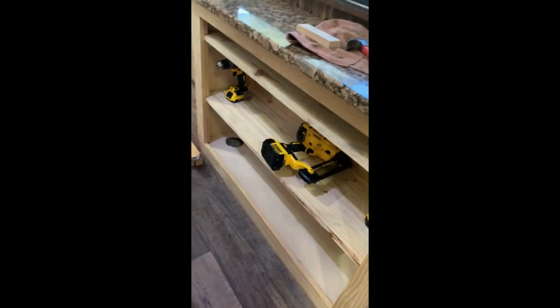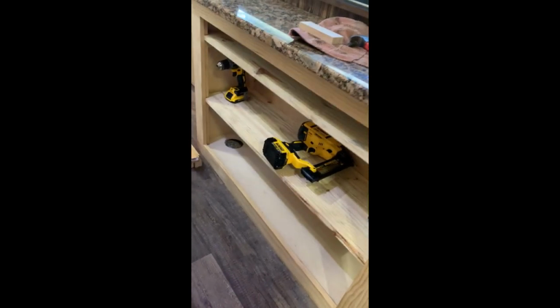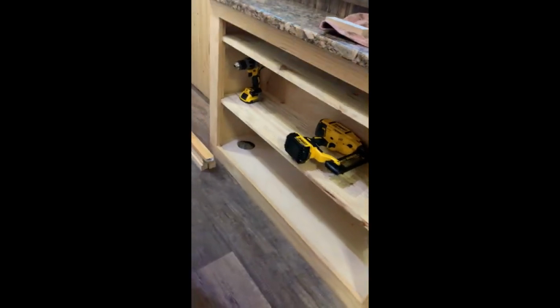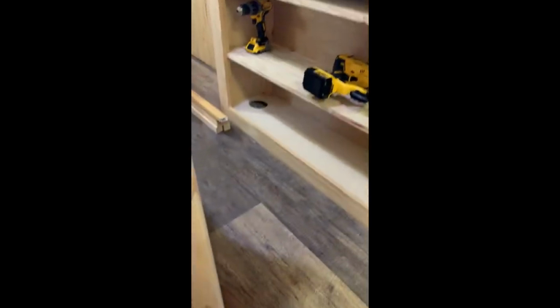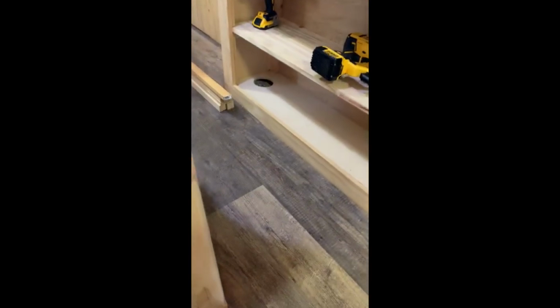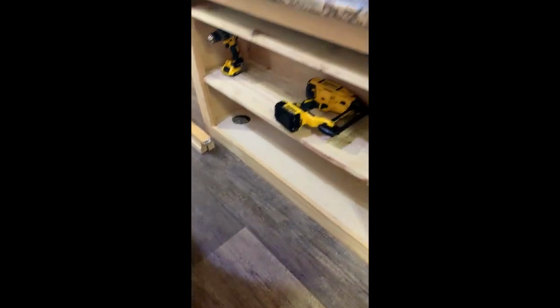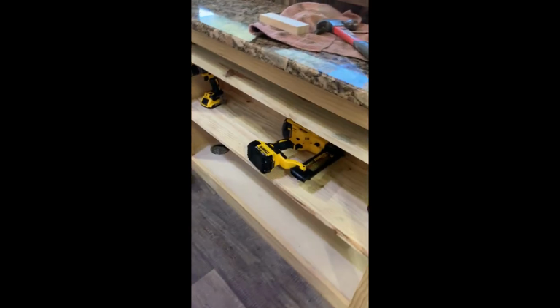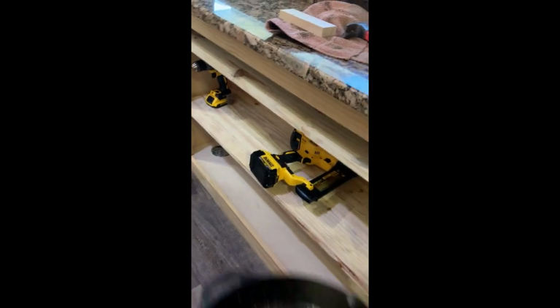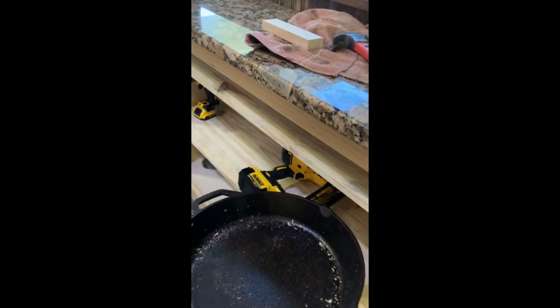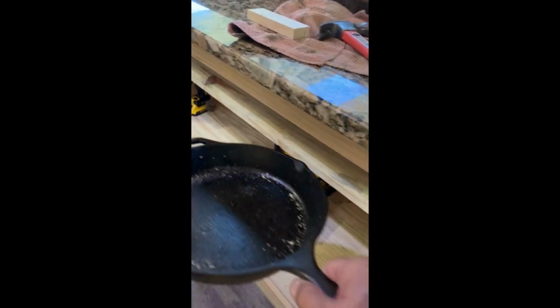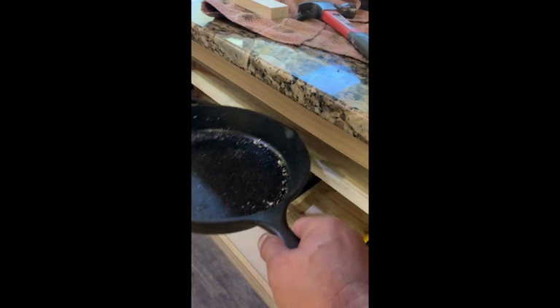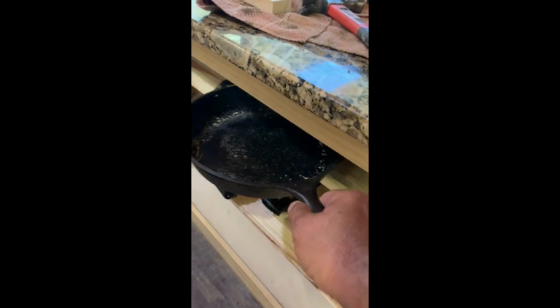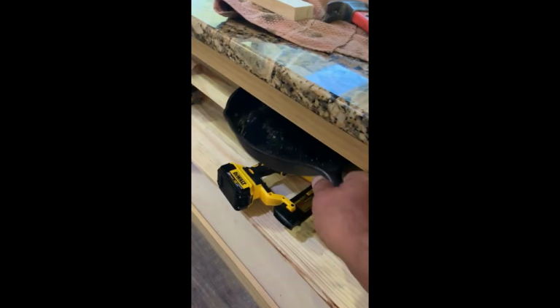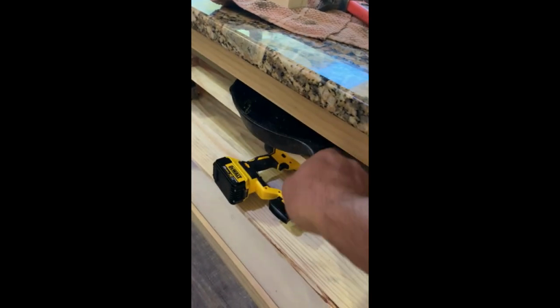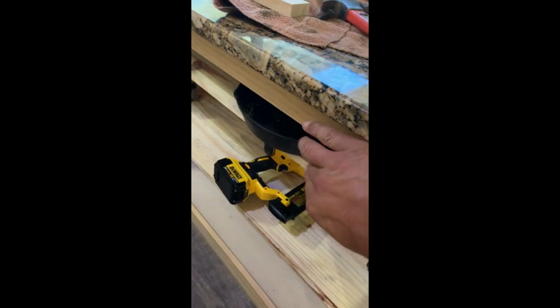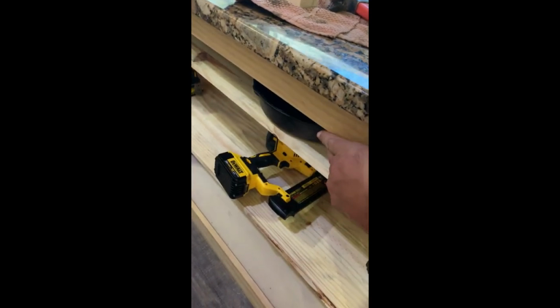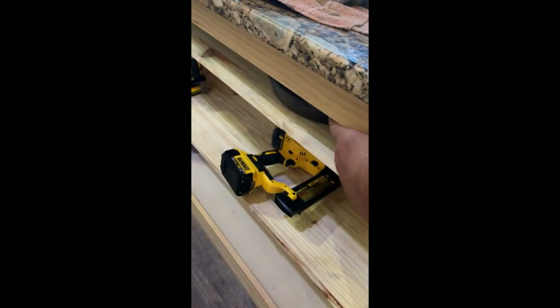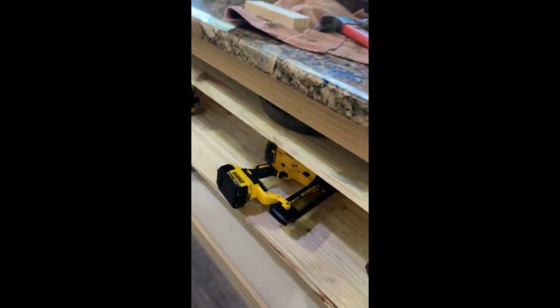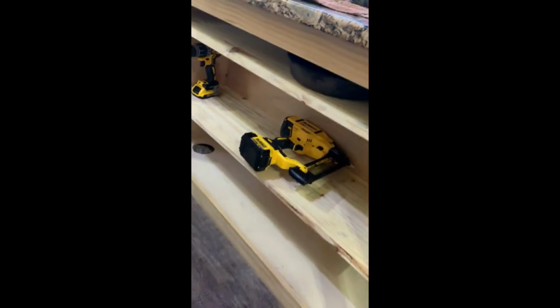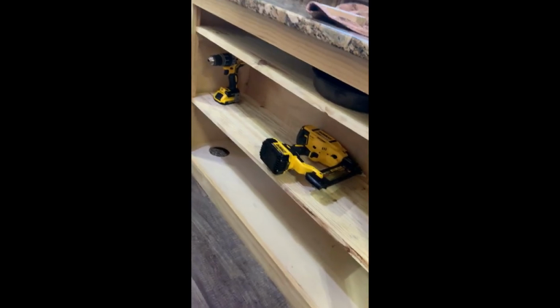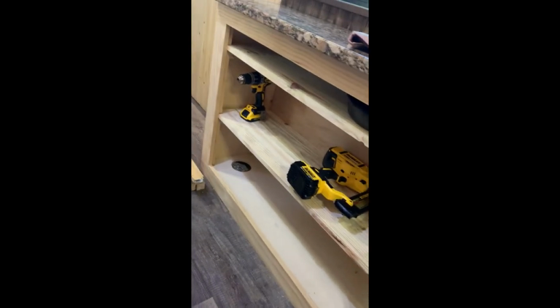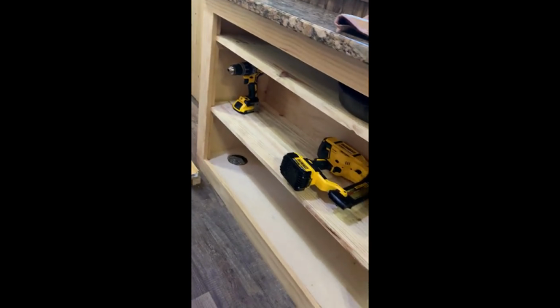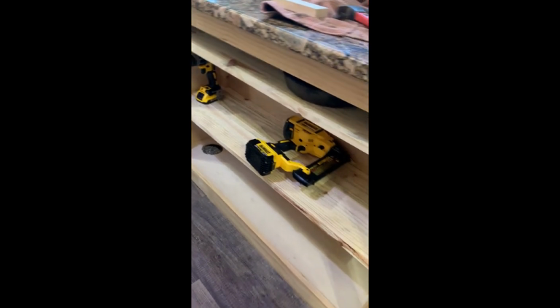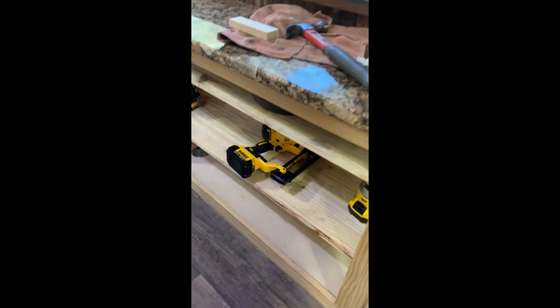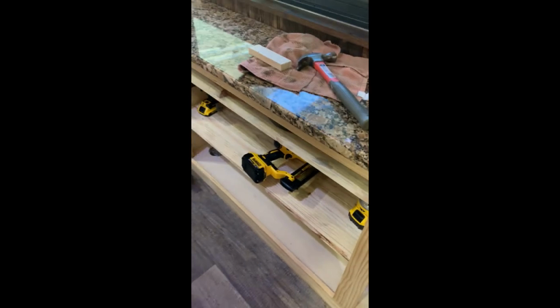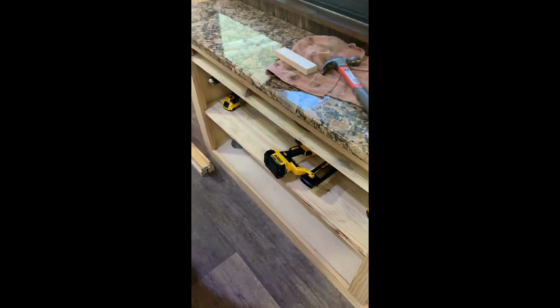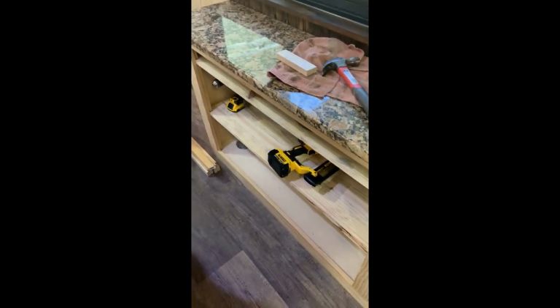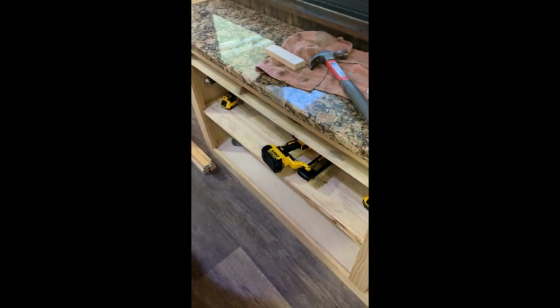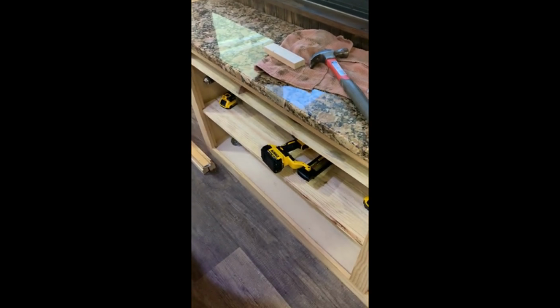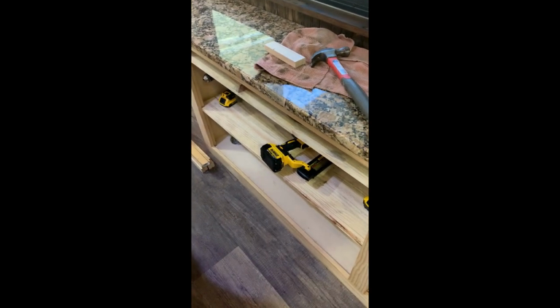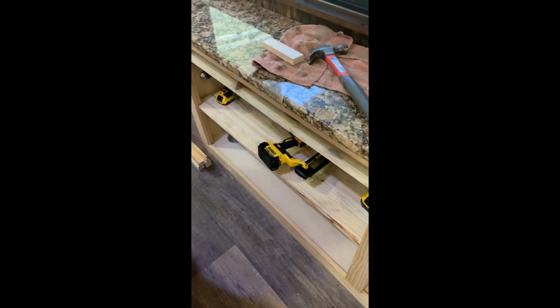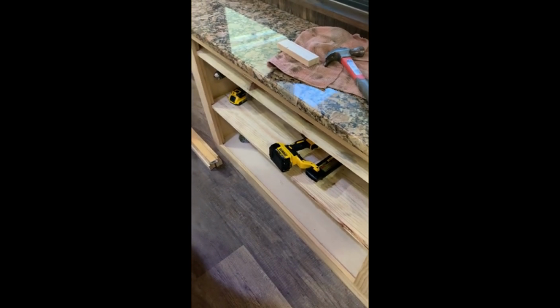I had a little extra space, so I decided that right there is a good place for the frying pans. We got two of them, and then there's a little extra space there for some other stuff.